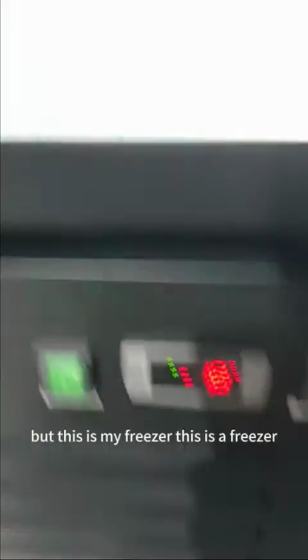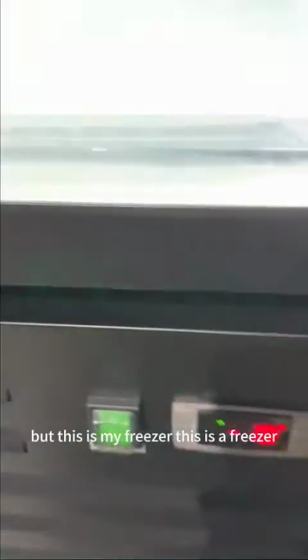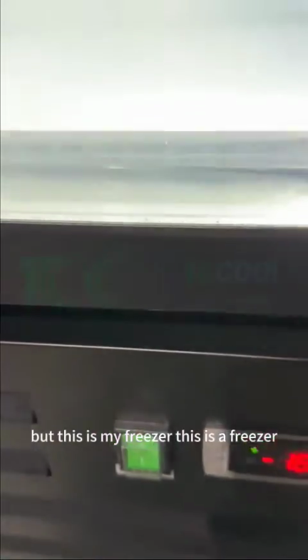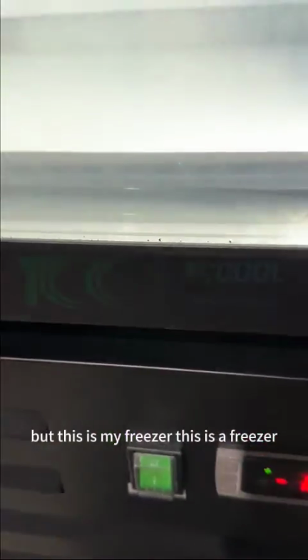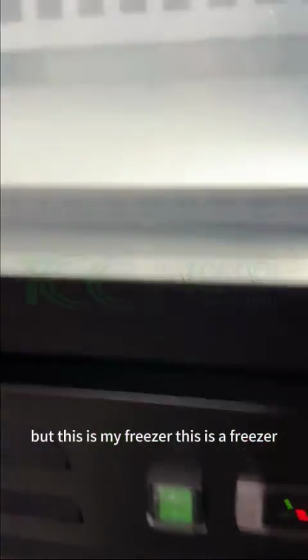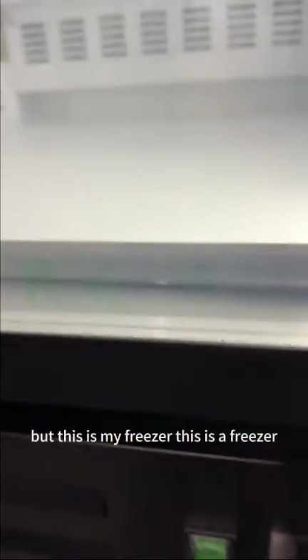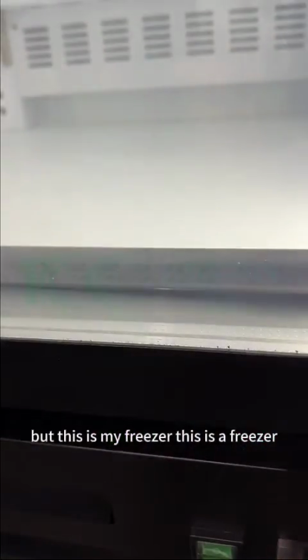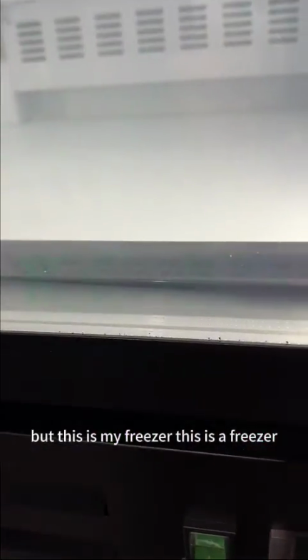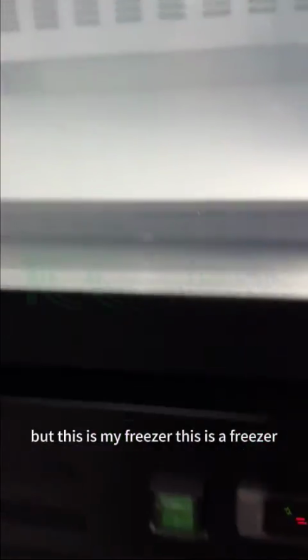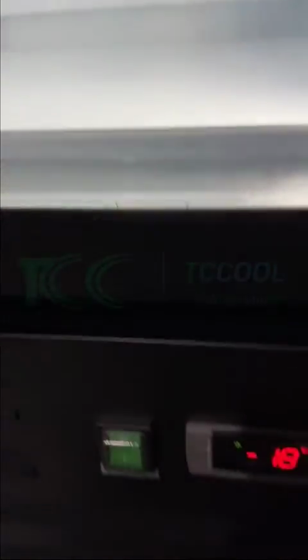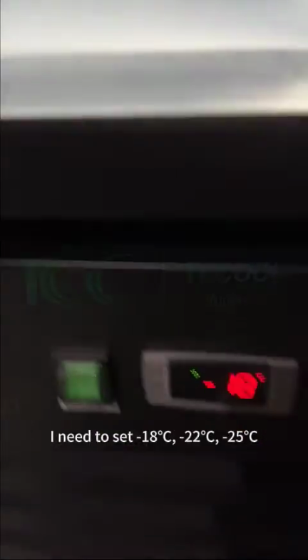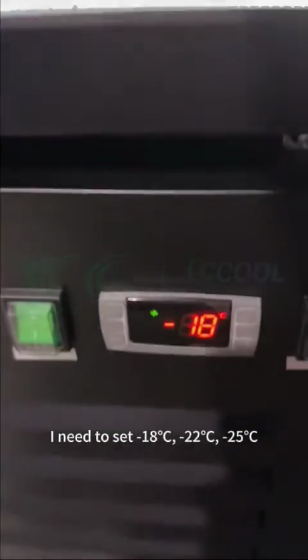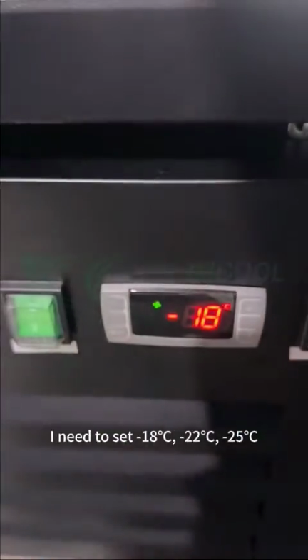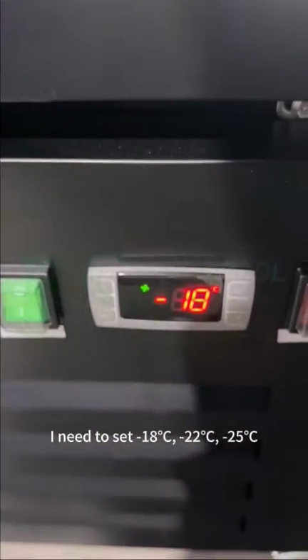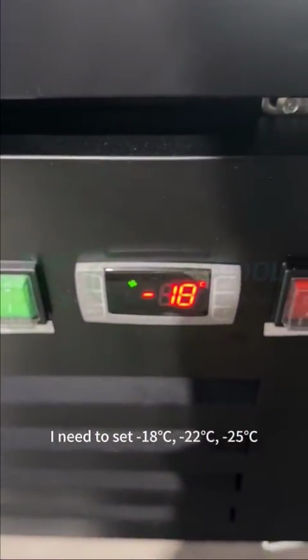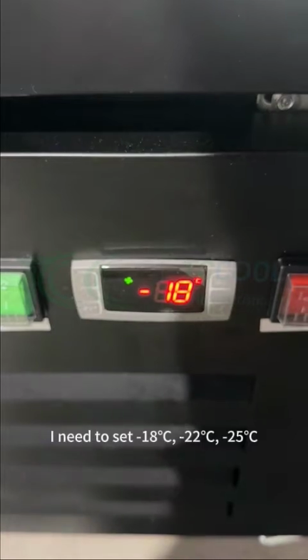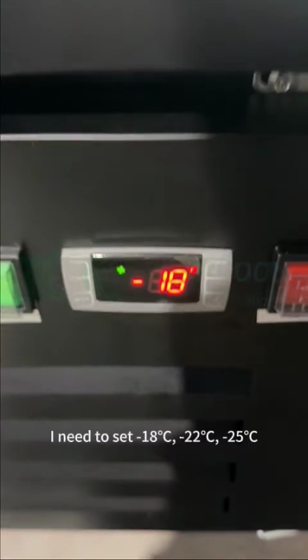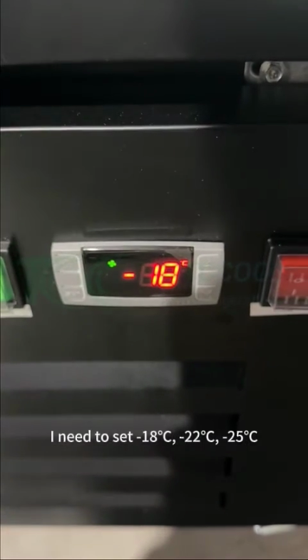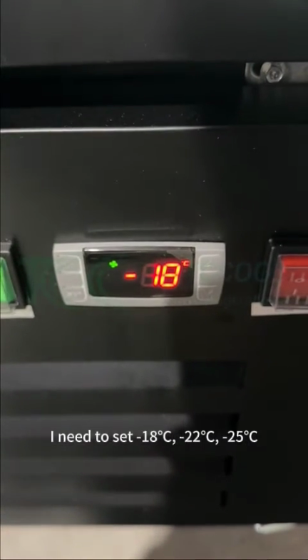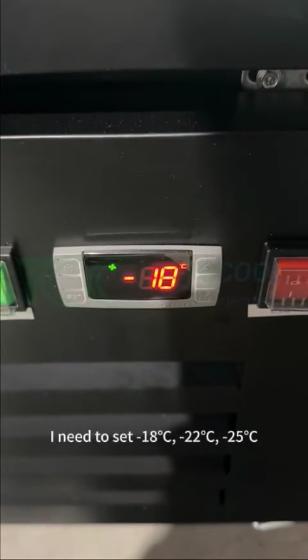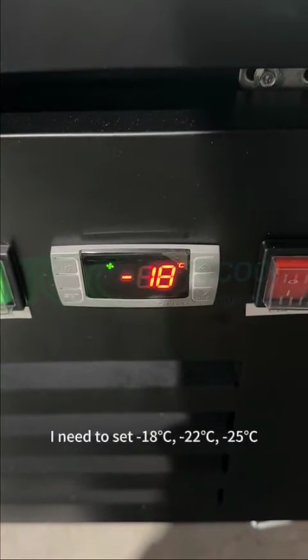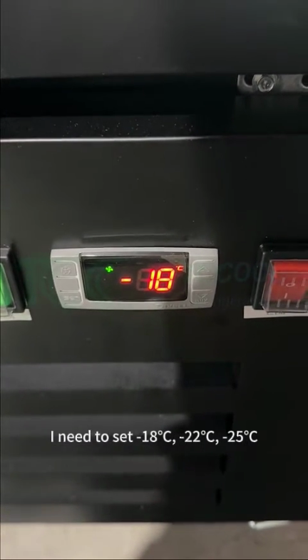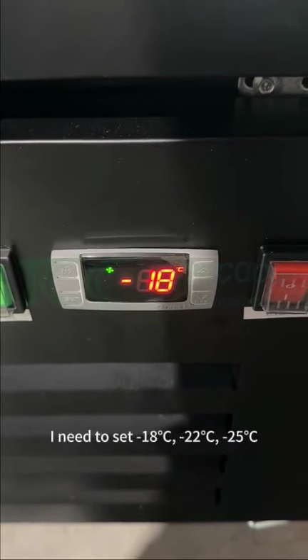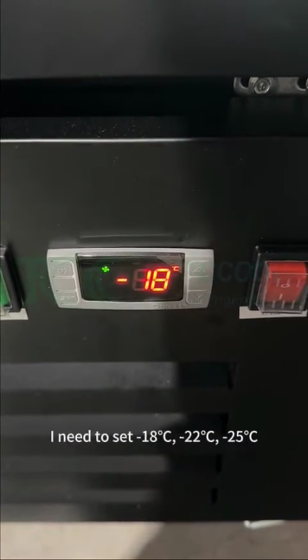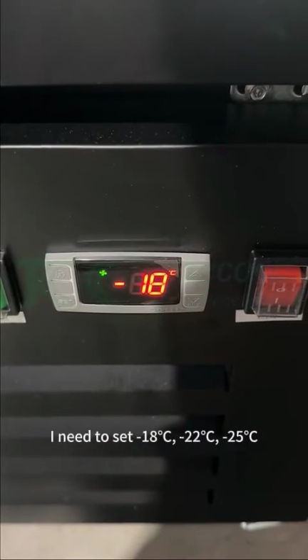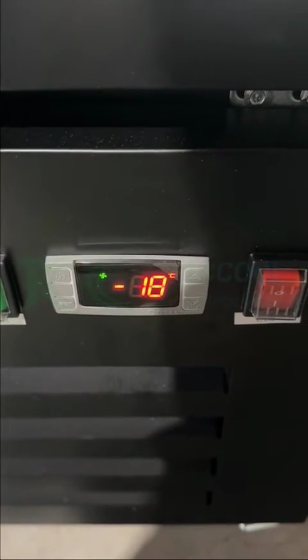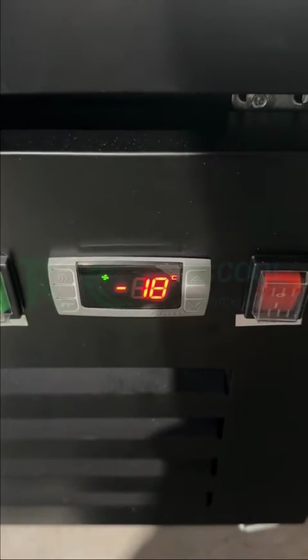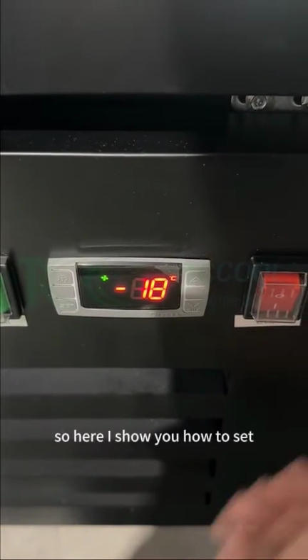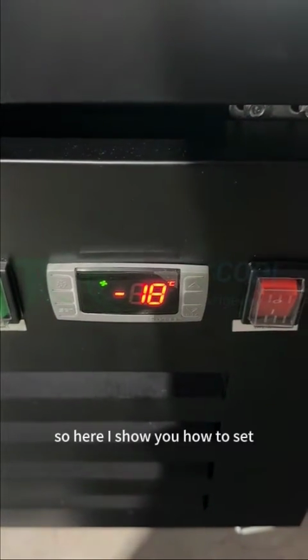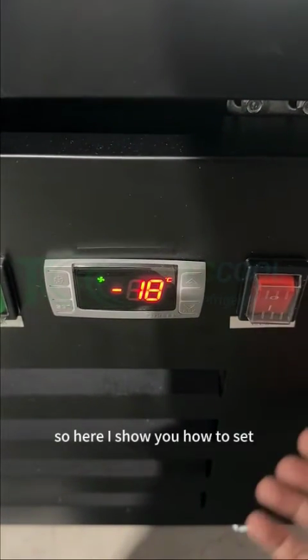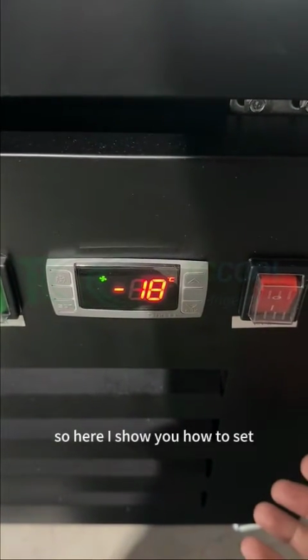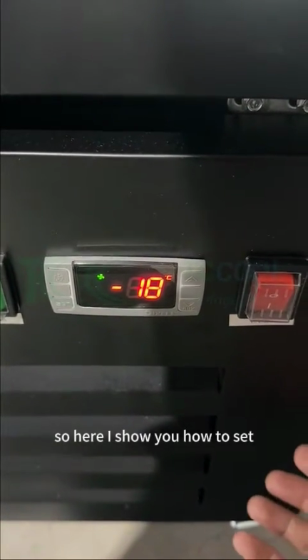But this is my freezer. I need to set minus 18, minus 22, minus 25. So here, I show you how to set.